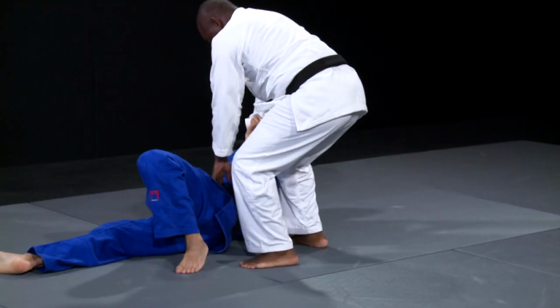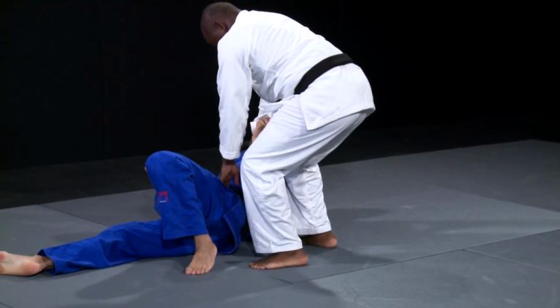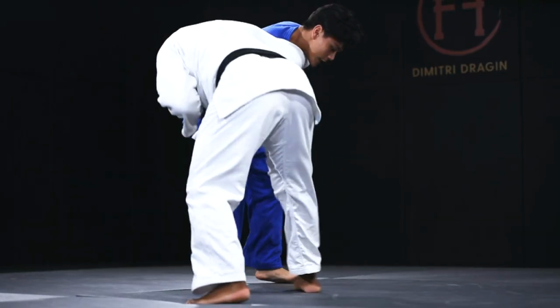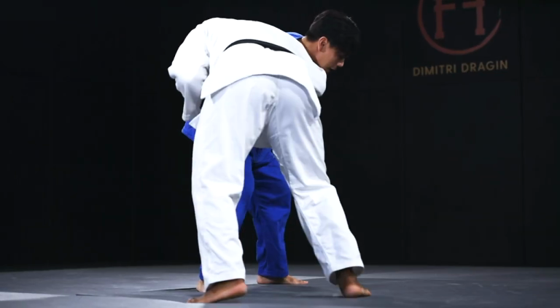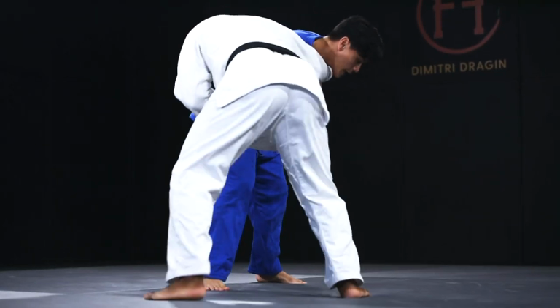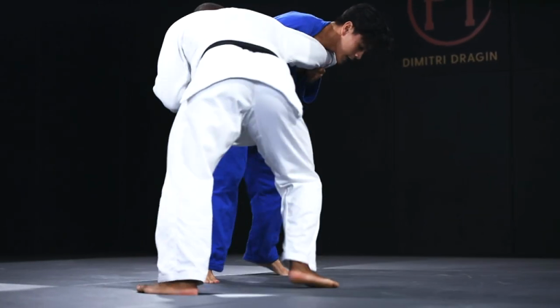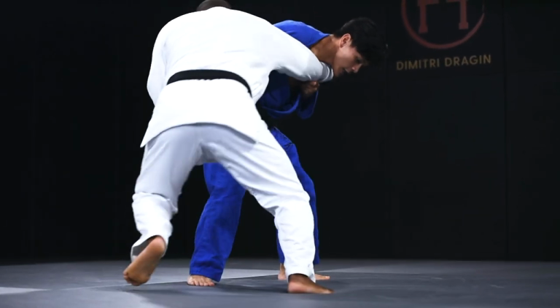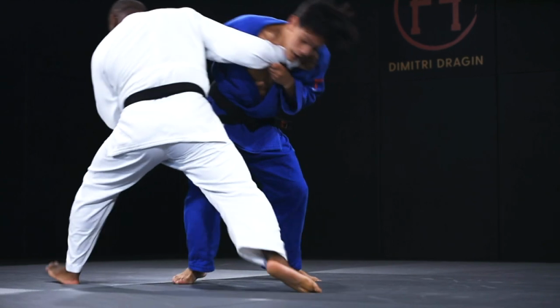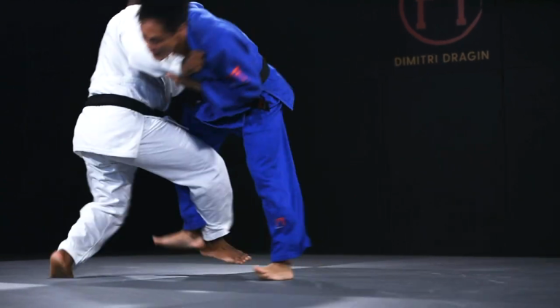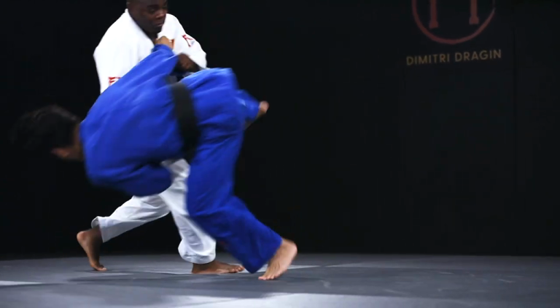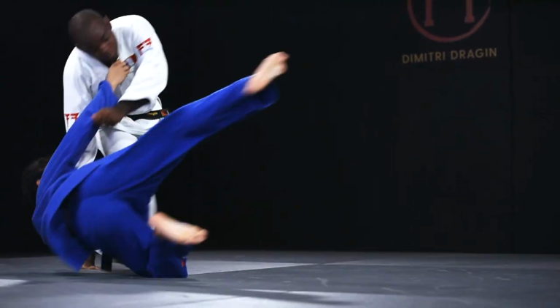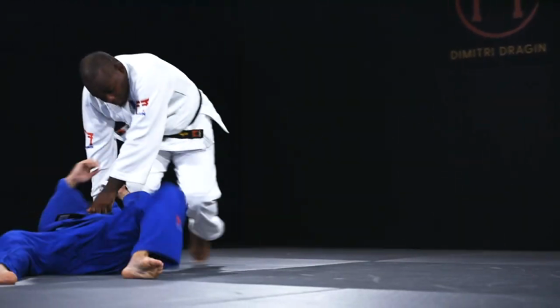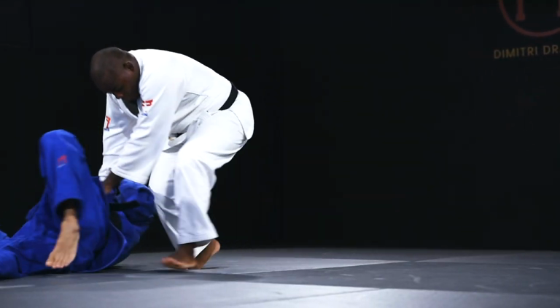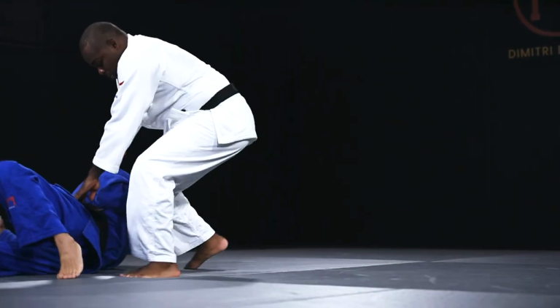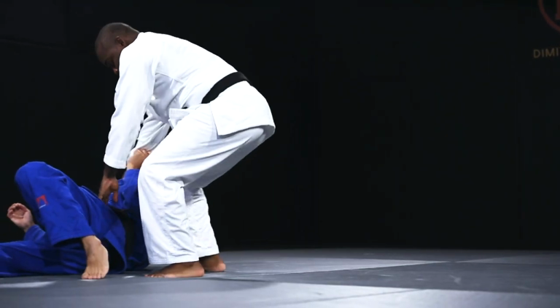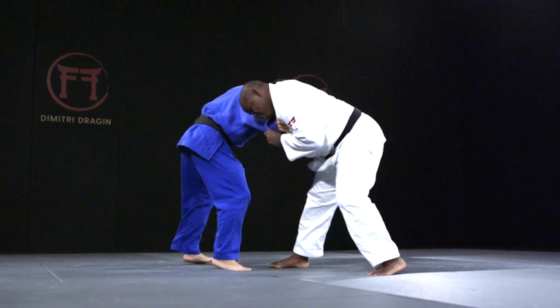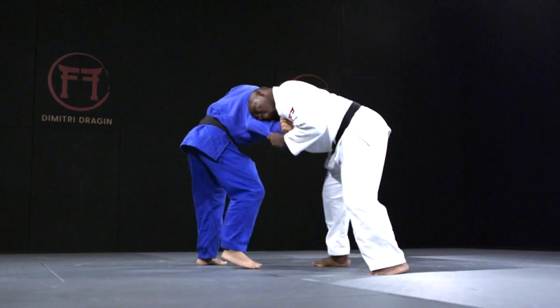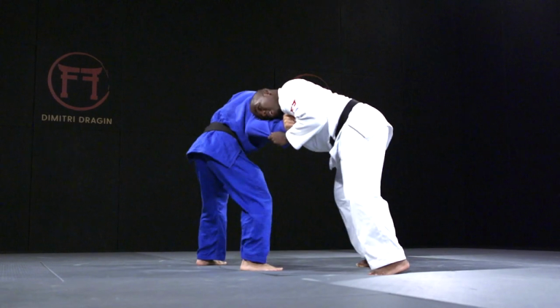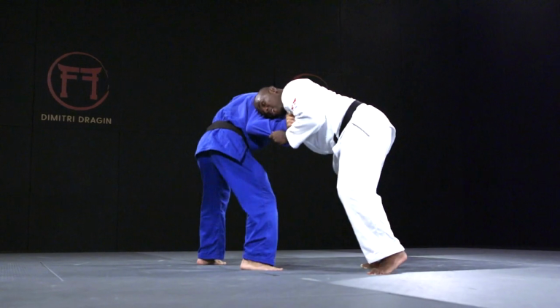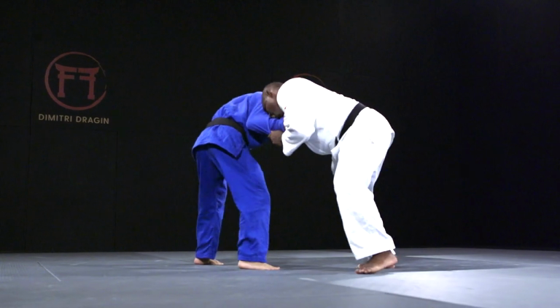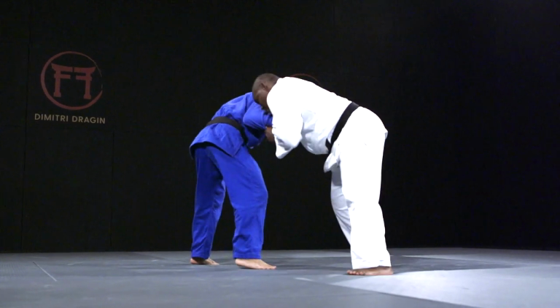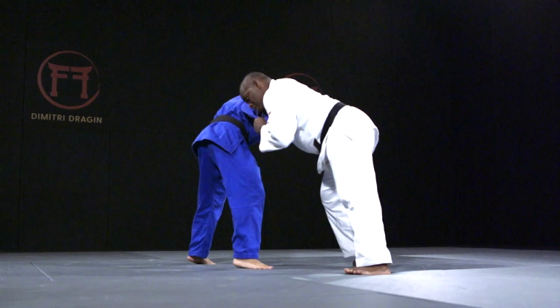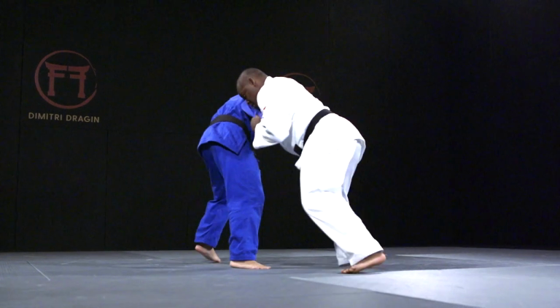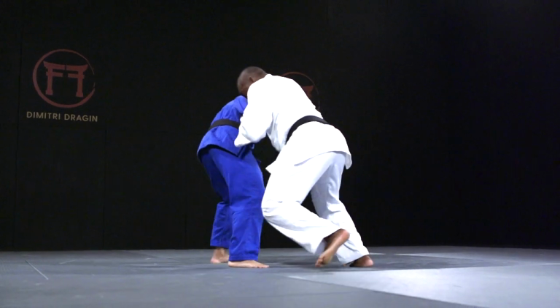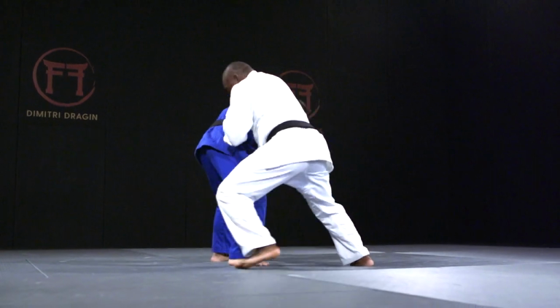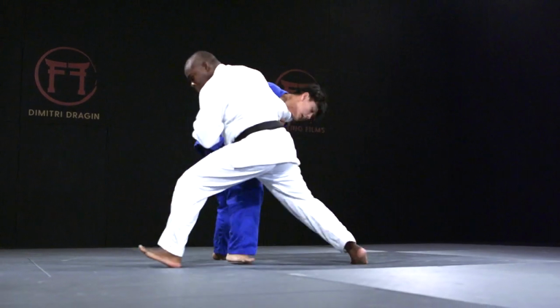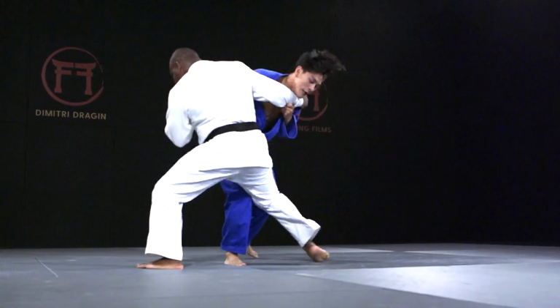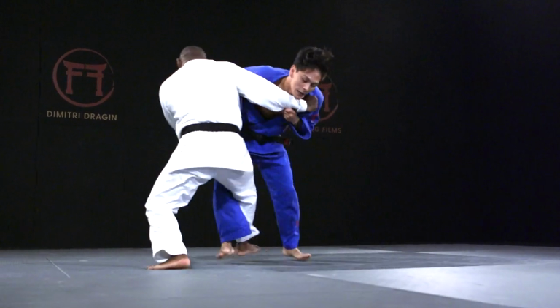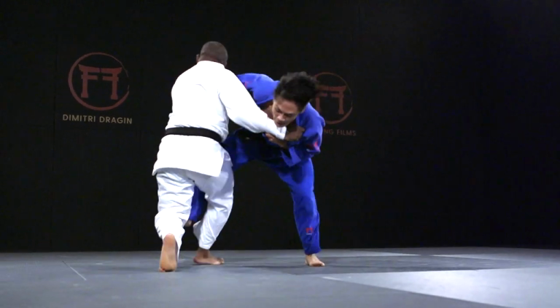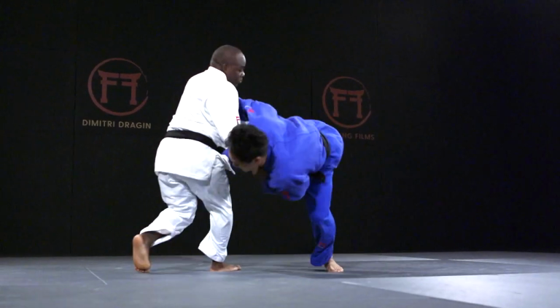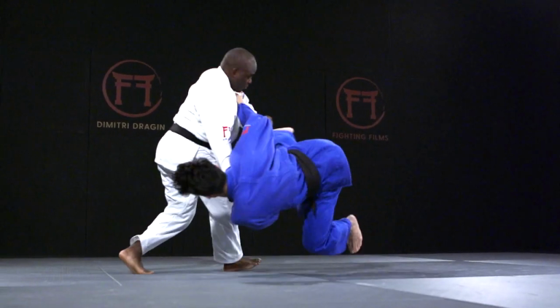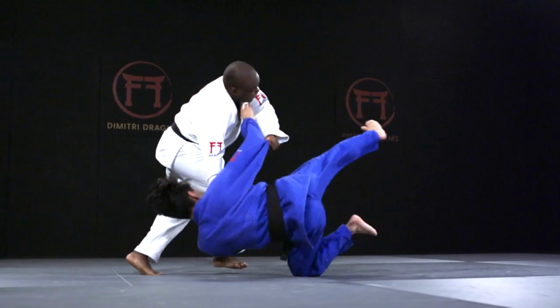There are three possible outcomes Drajan looks for. He can either throw Uki, chop them down to the ground making them look passive, or use it as an opportunity to attack in Nawazza.